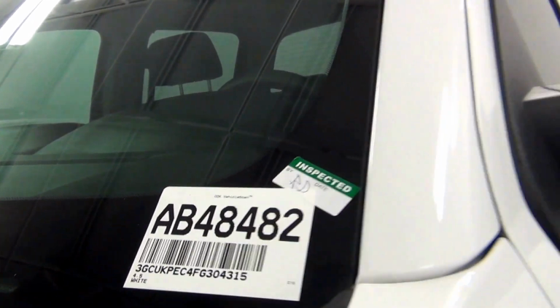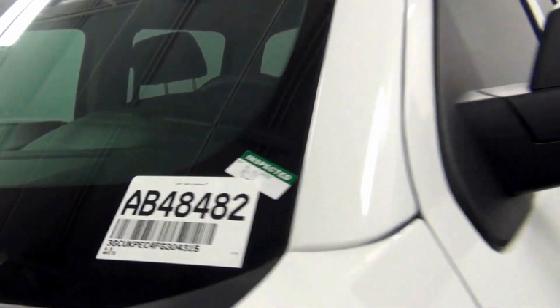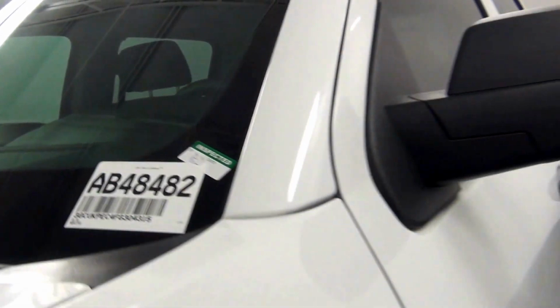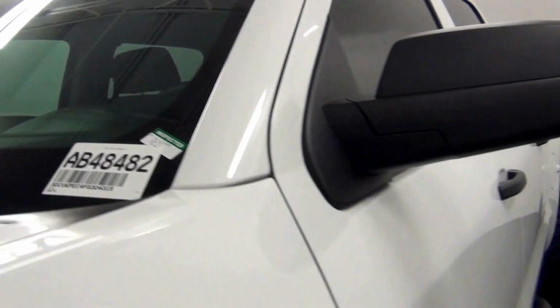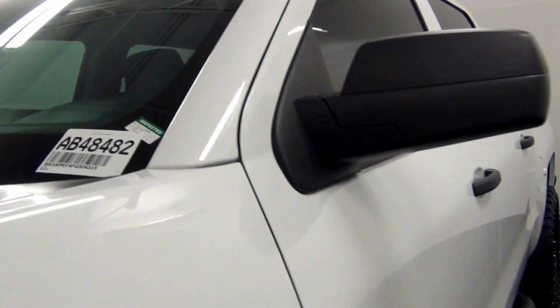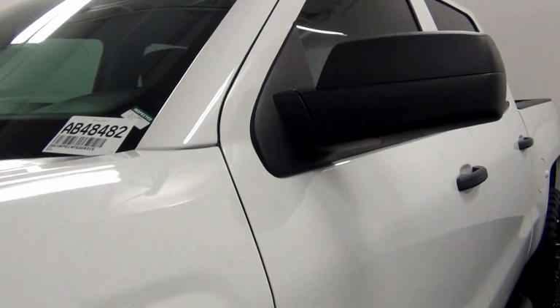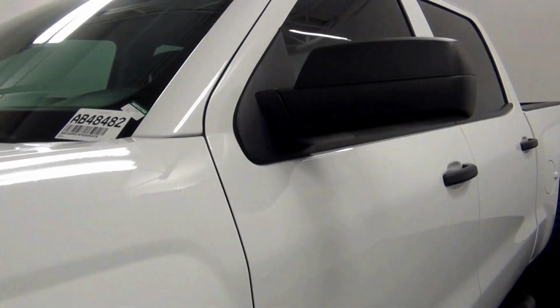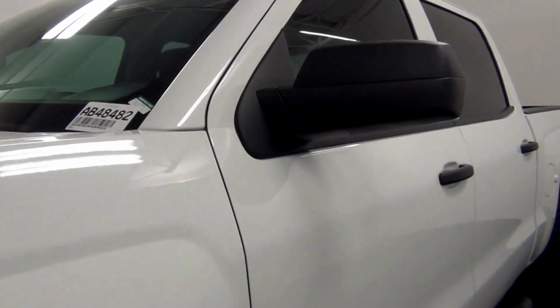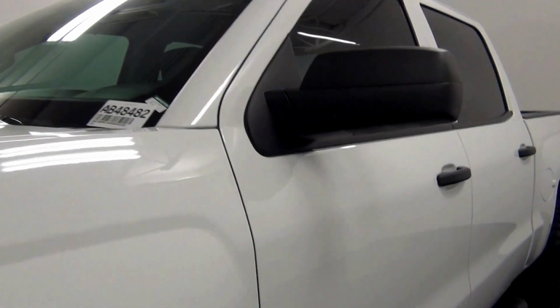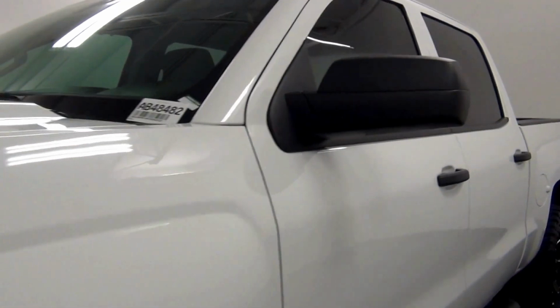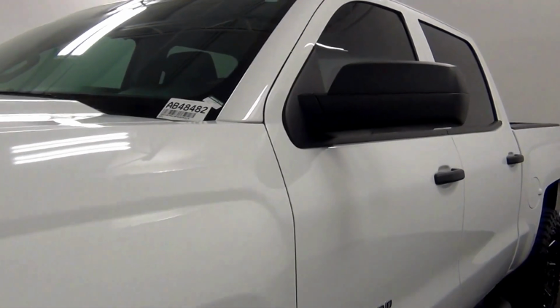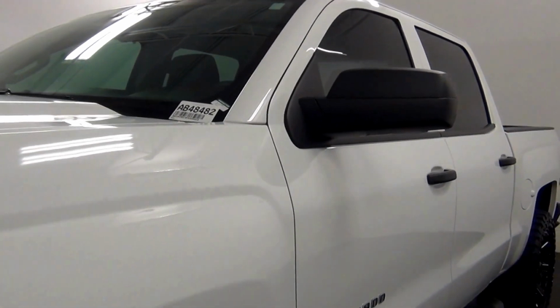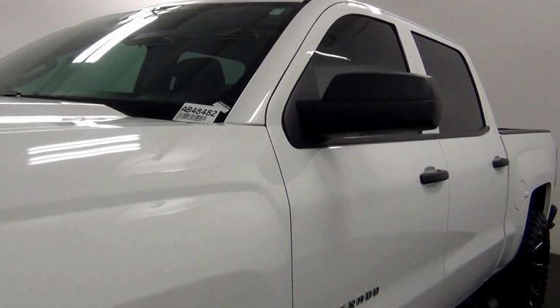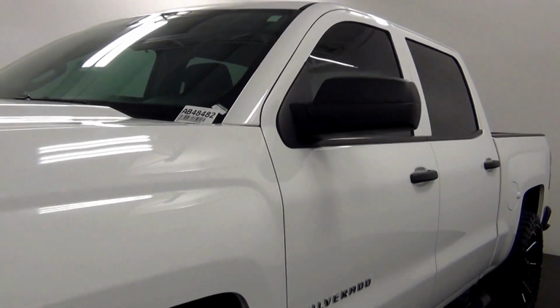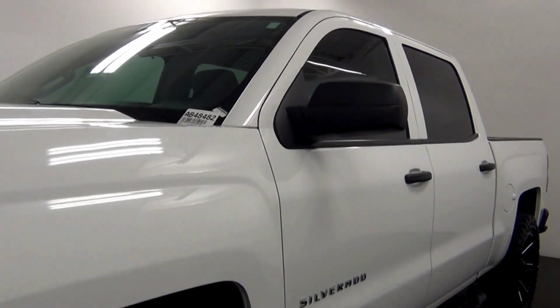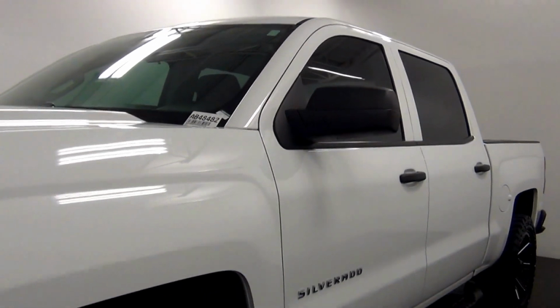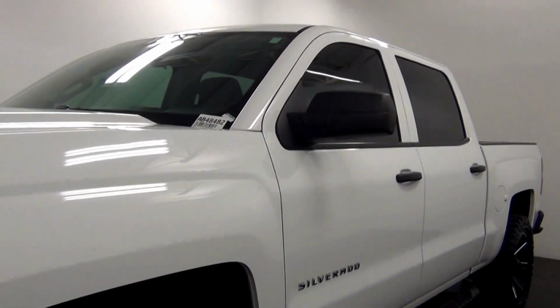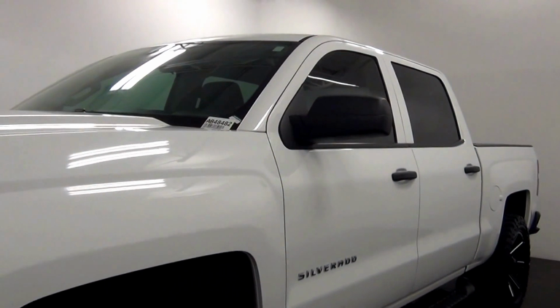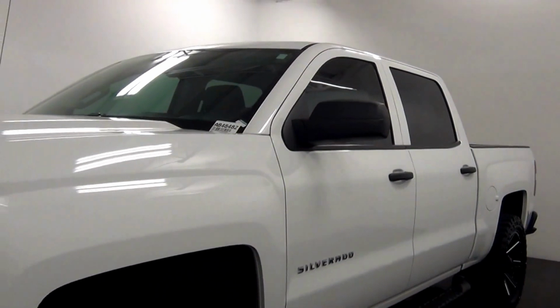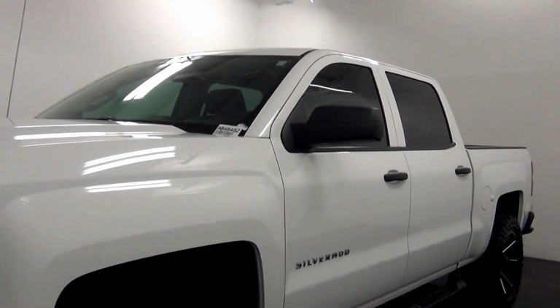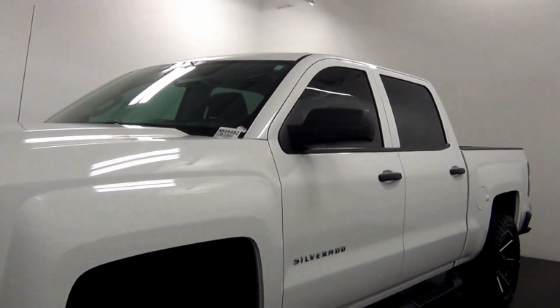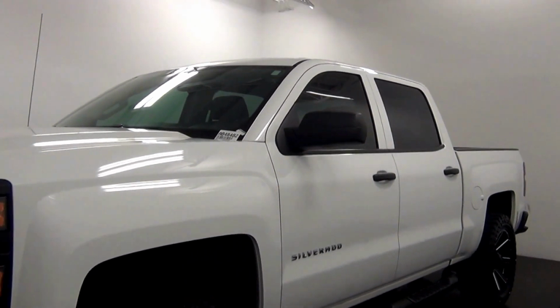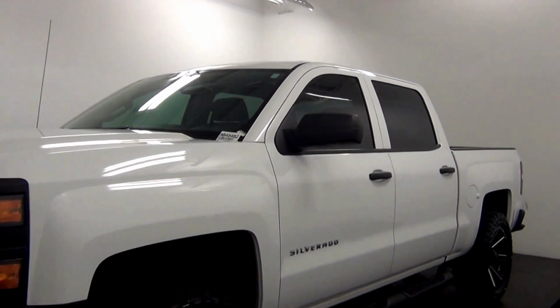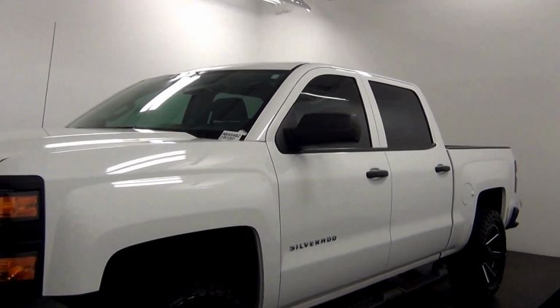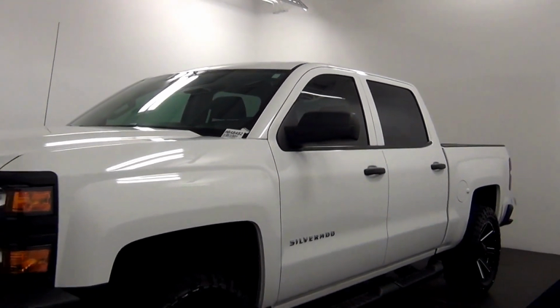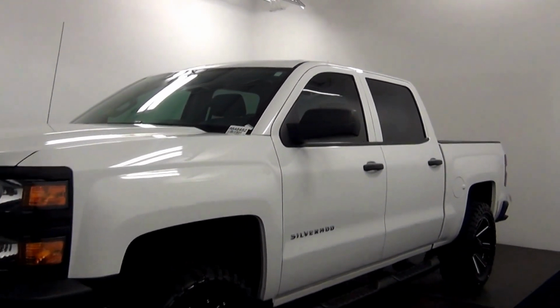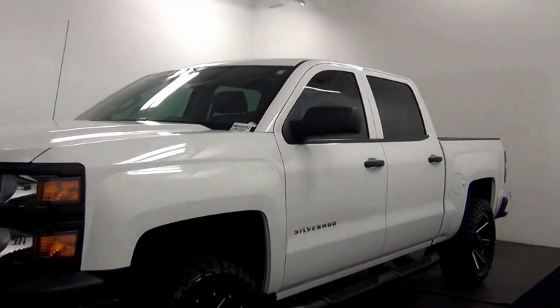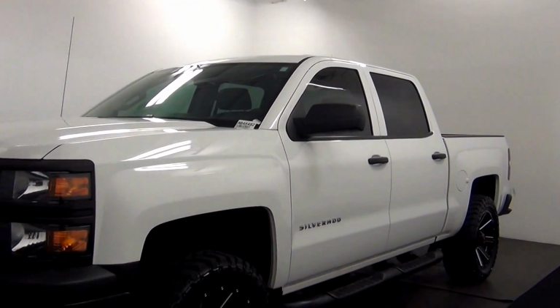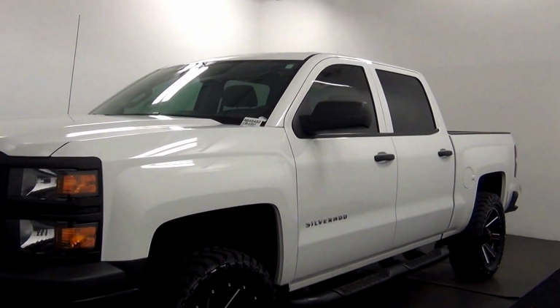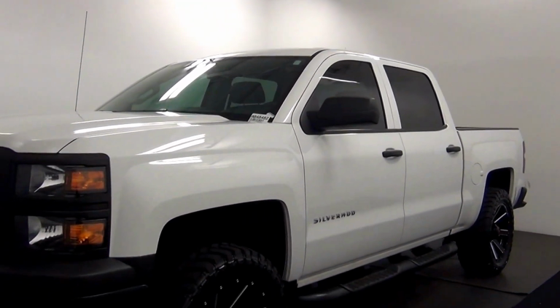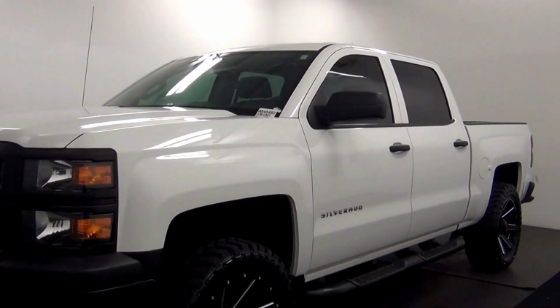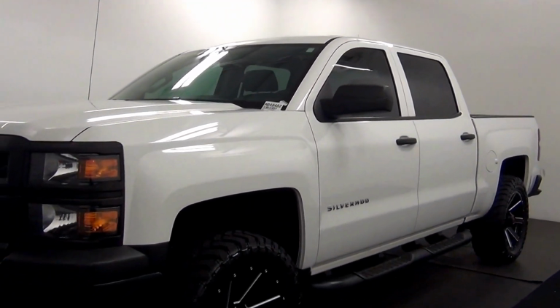Hello. Today will be a walk around the 2015 Chevy Silverado, stock number AB48482.